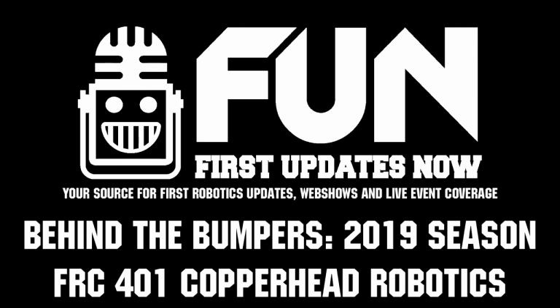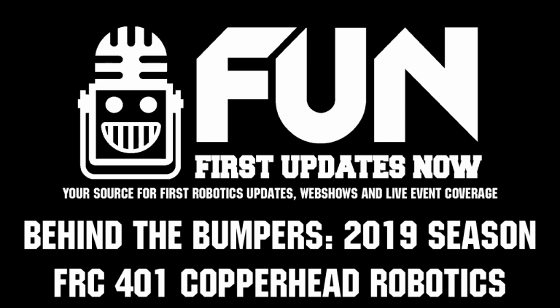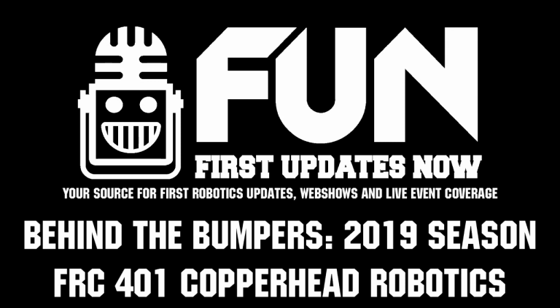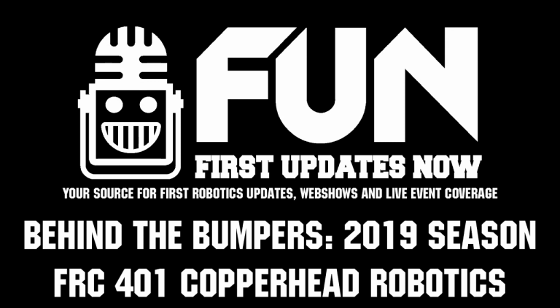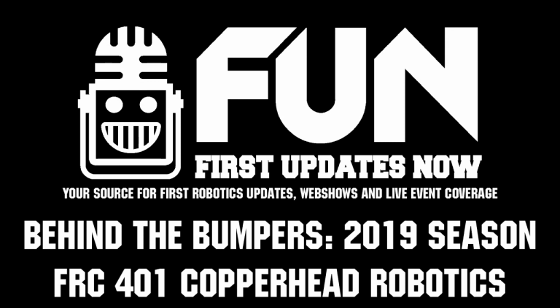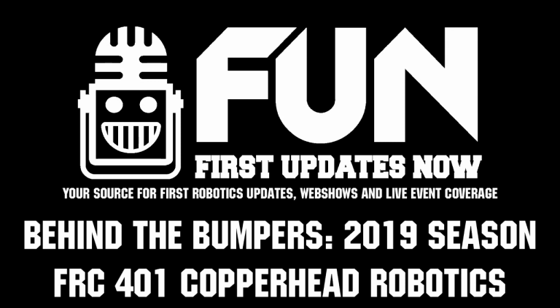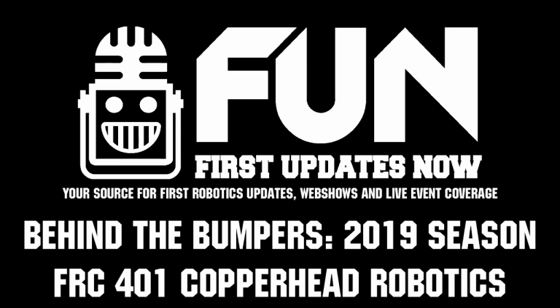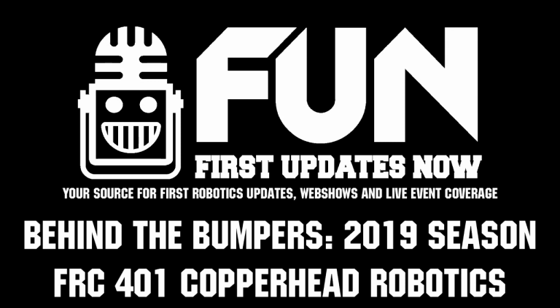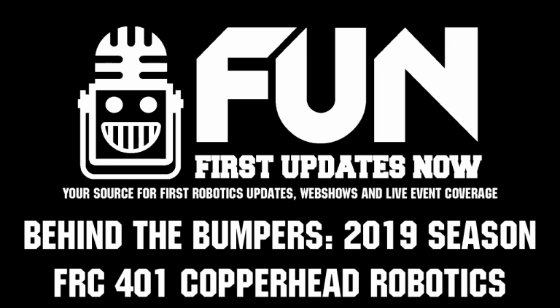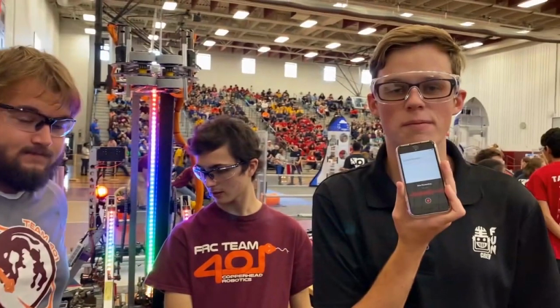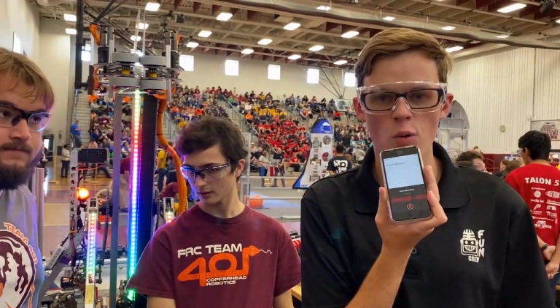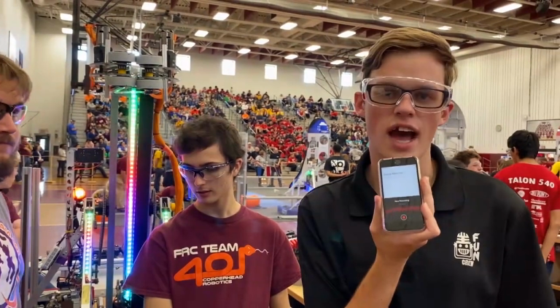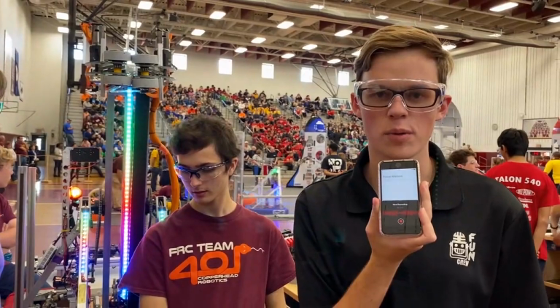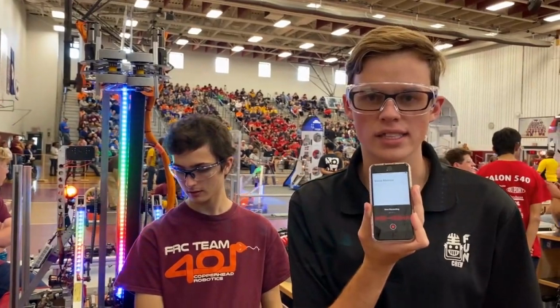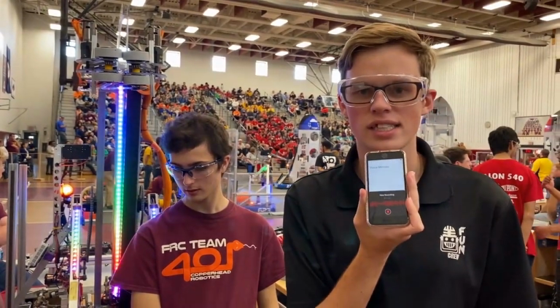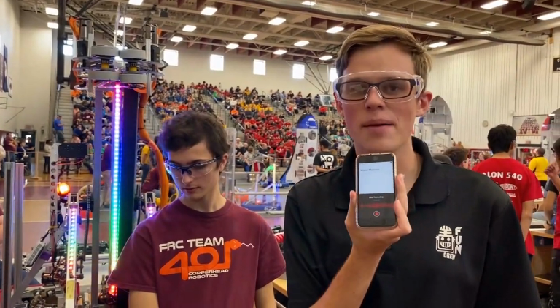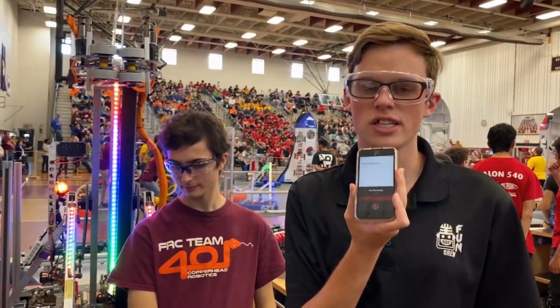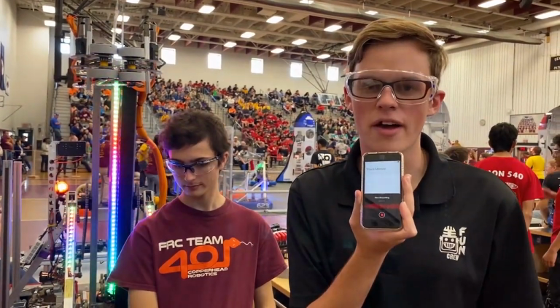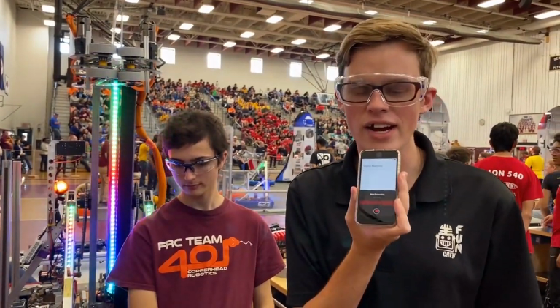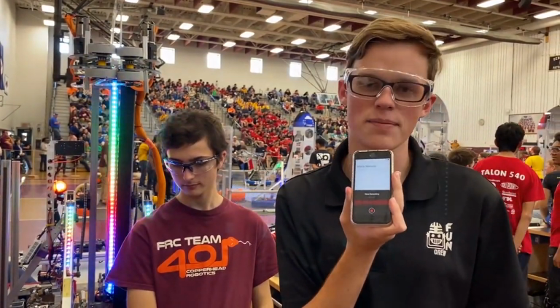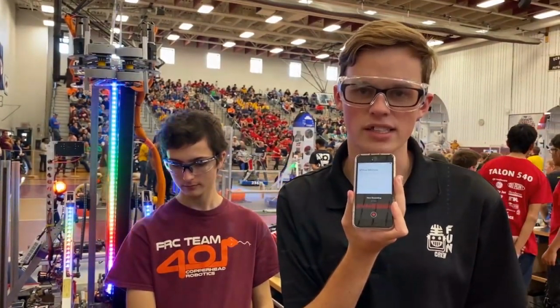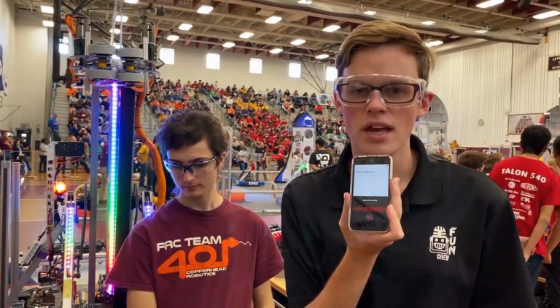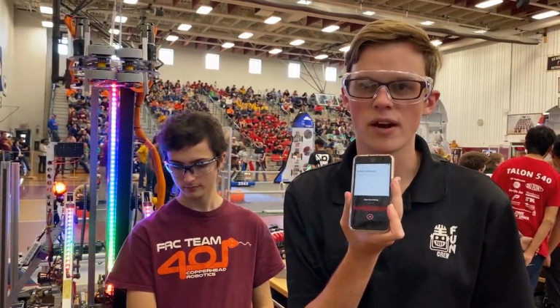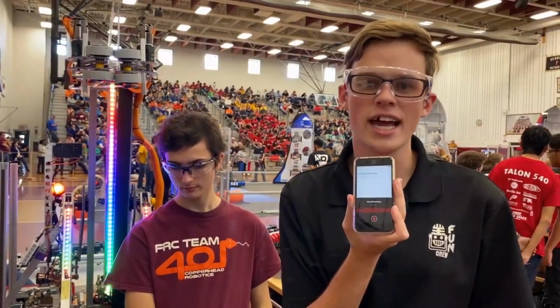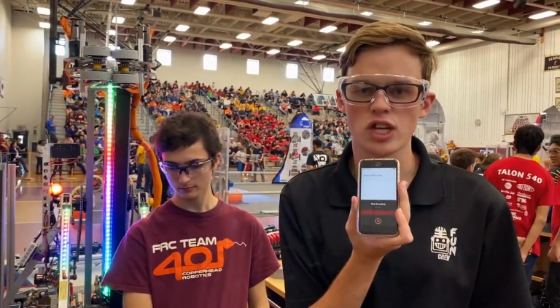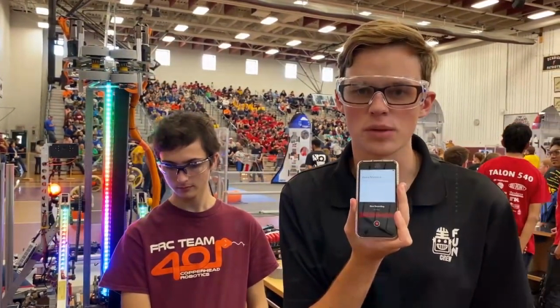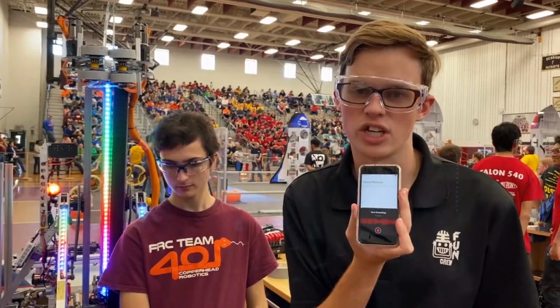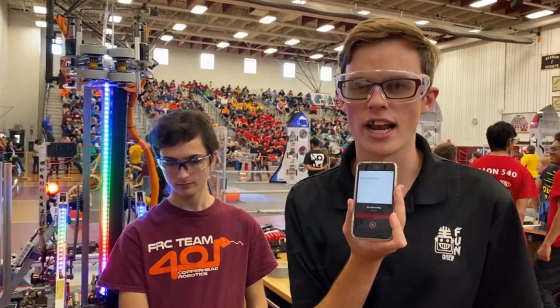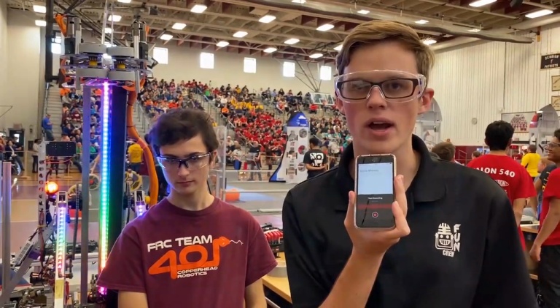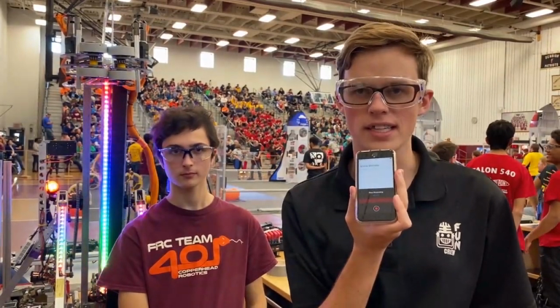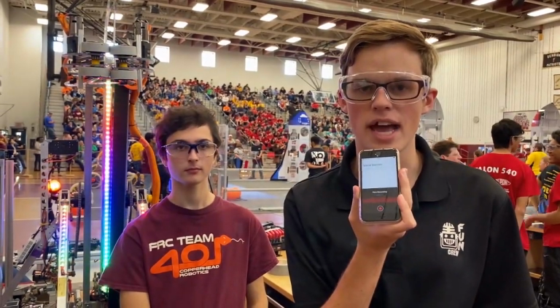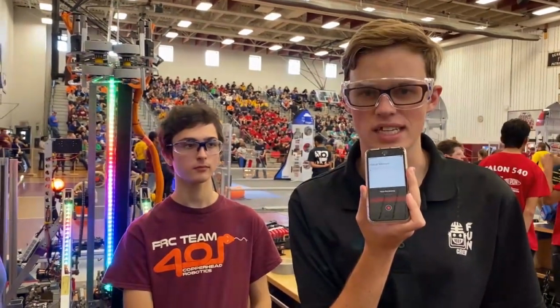This is Griffin Connor from First Updates Now. Today I am here with Team 401 Copperhead Robotics to talk about their intake mechanism, their win at district championships last year, and how it affected them as a team.